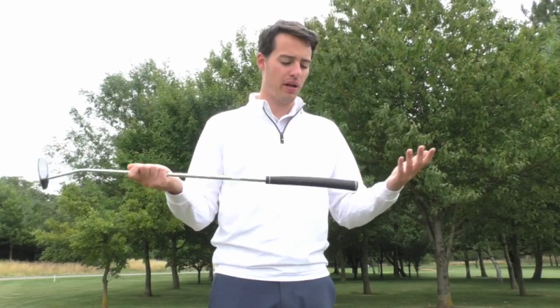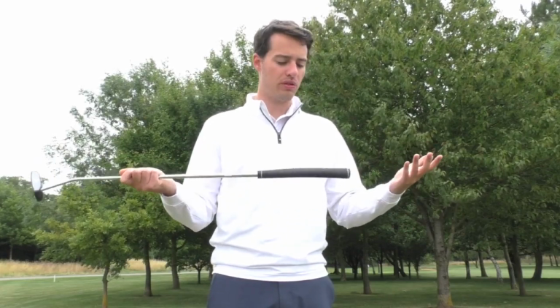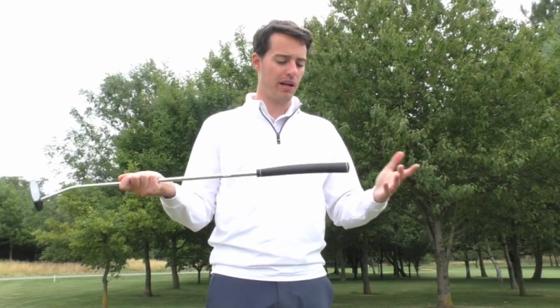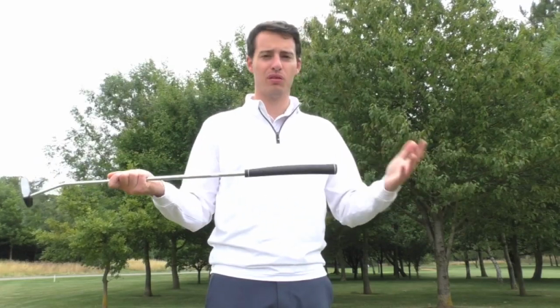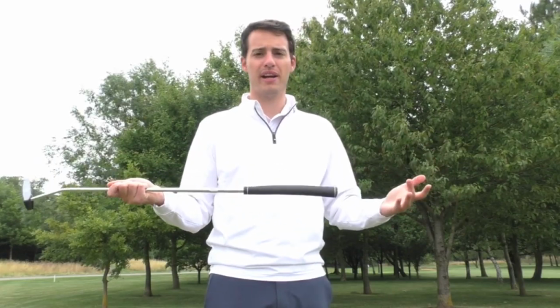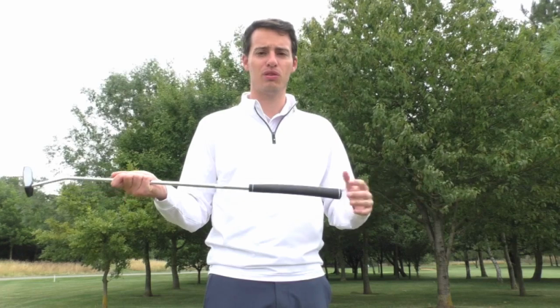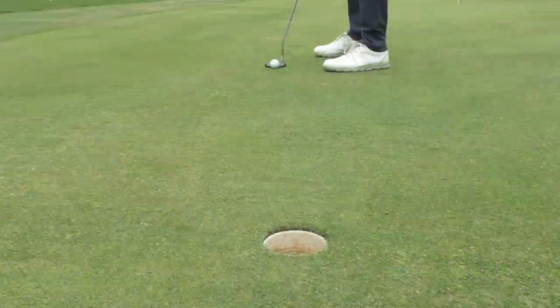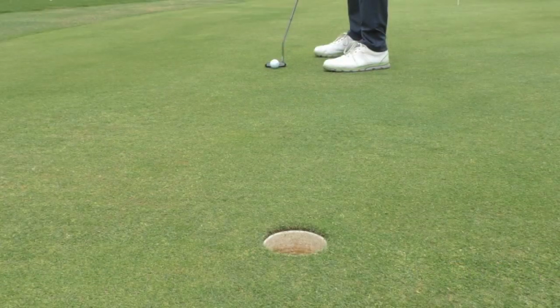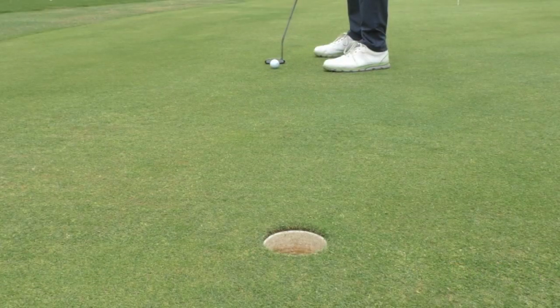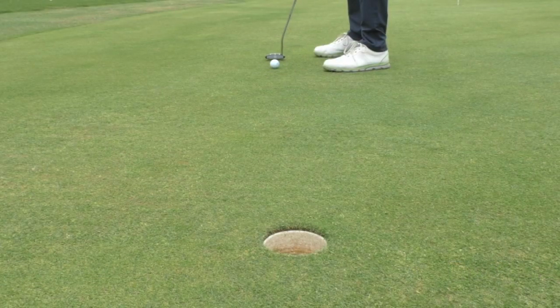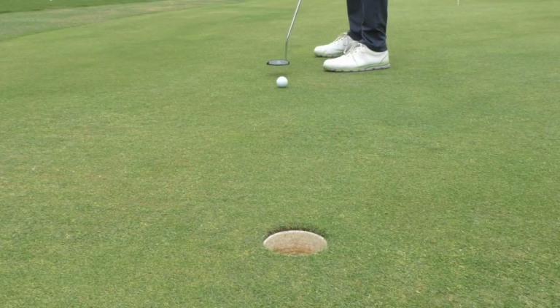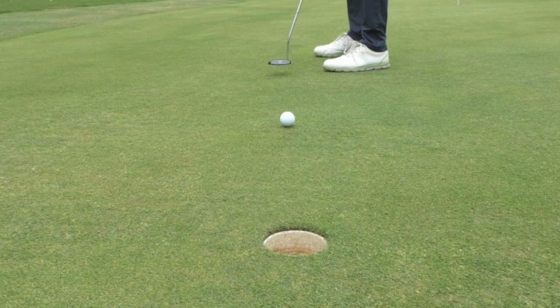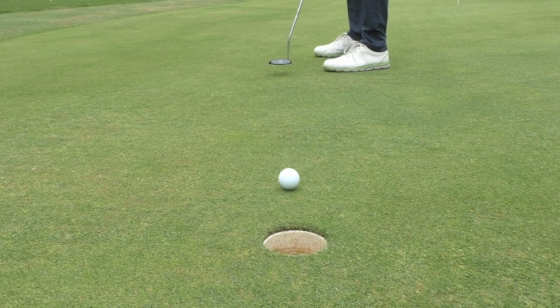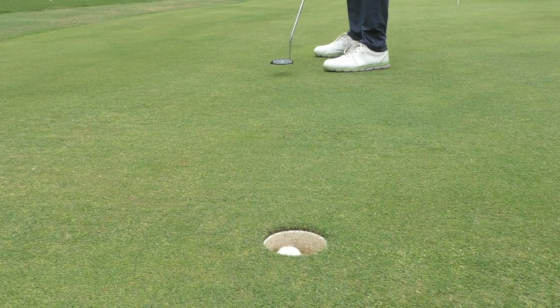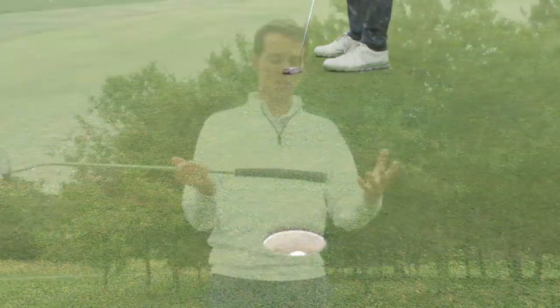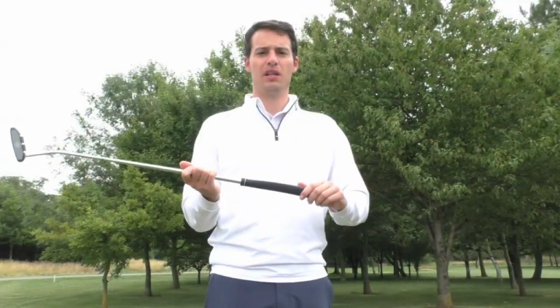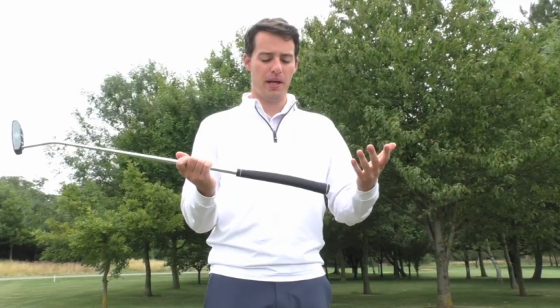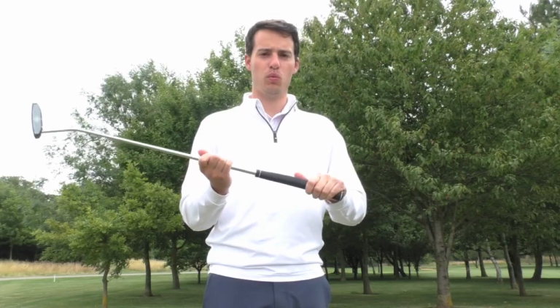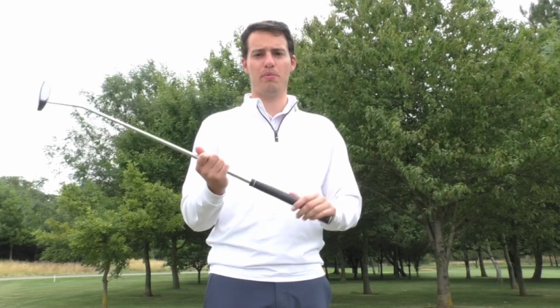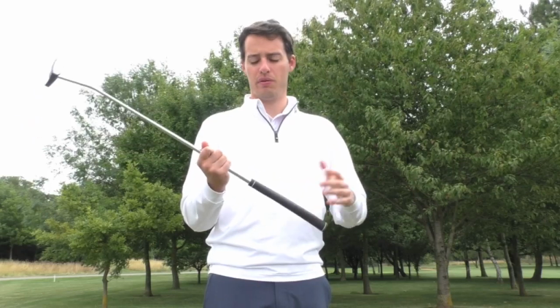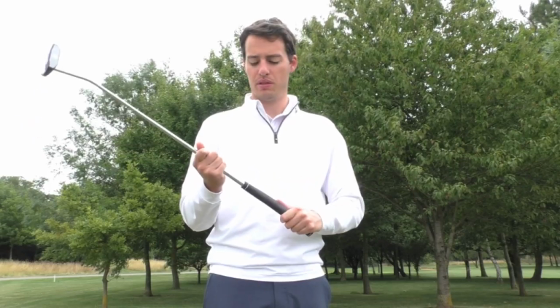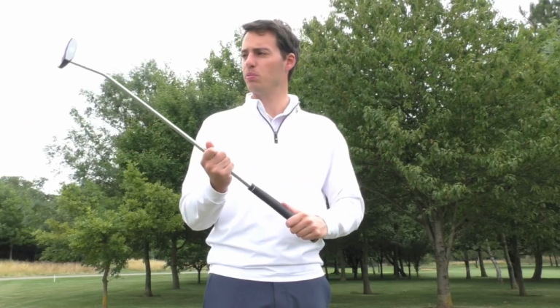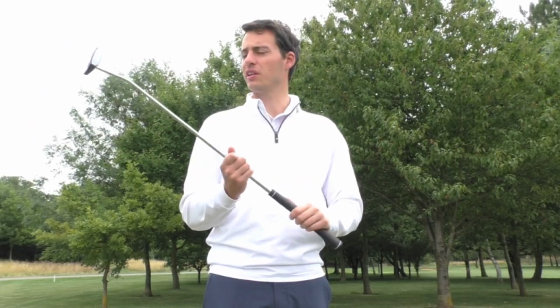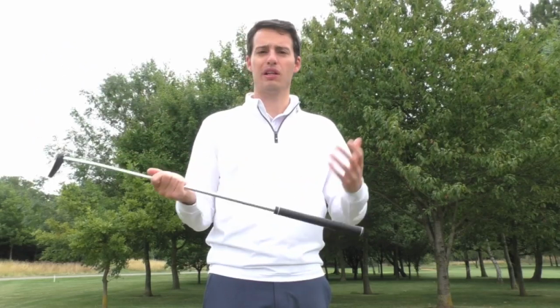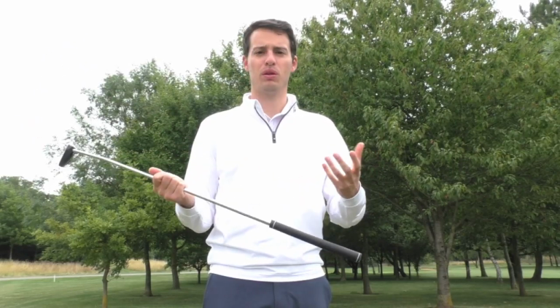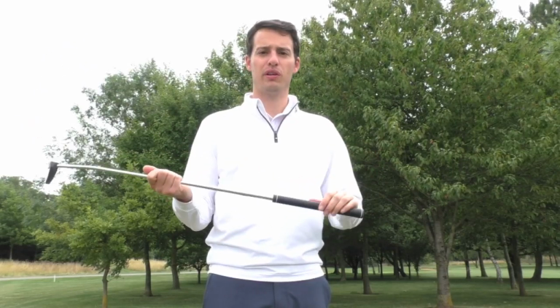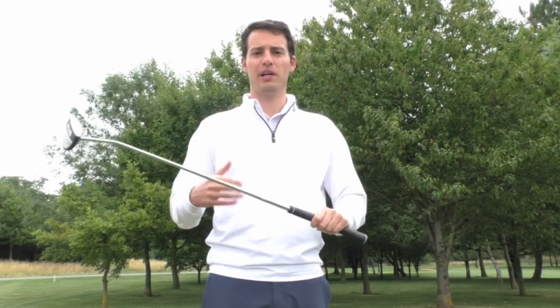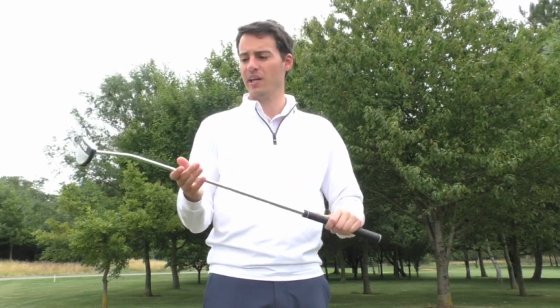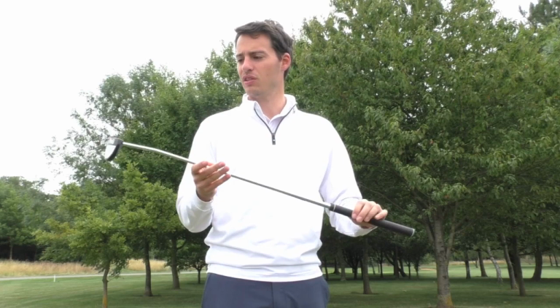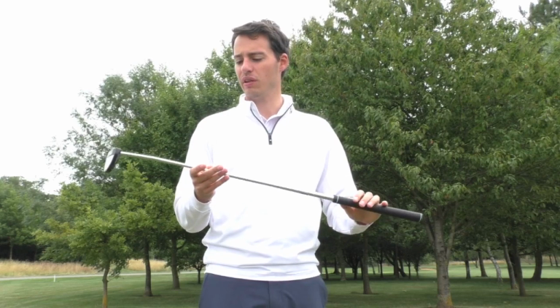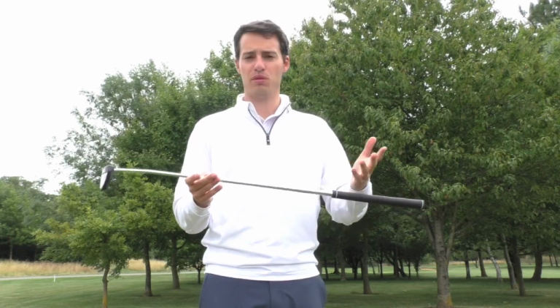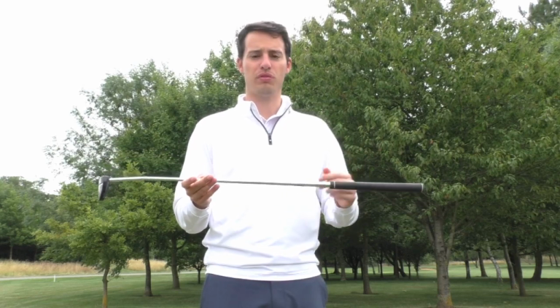I would definitely recommend considering a grip upgrade if you're a fat grip user. The standard grip is very good, but you can upgrade to a larger Ping pistol-style putter grip, which is going to give you a little bit more feel and a little bit less wrist action in your stroke, if that's what you prefer.